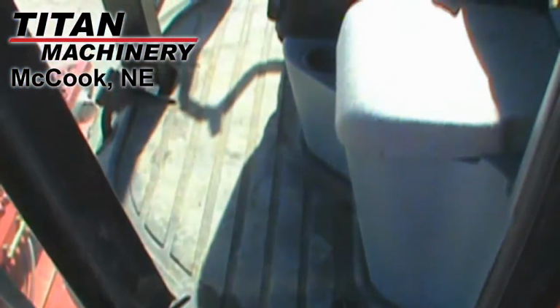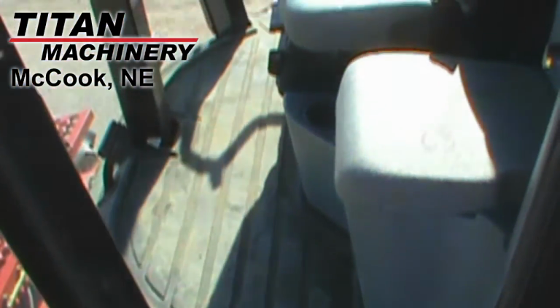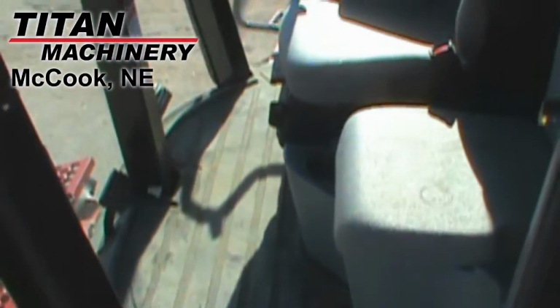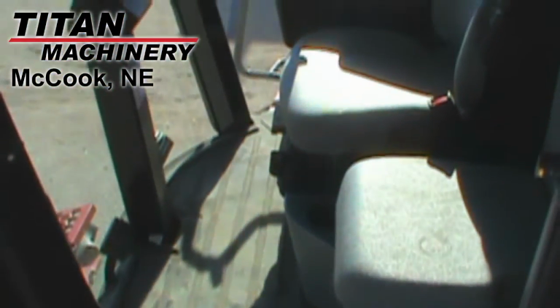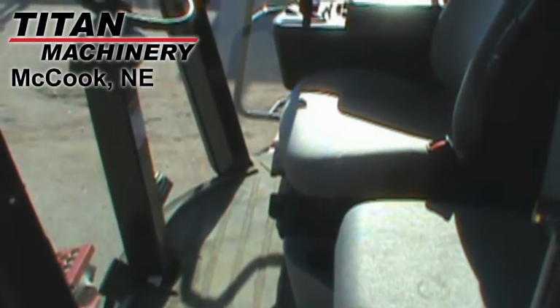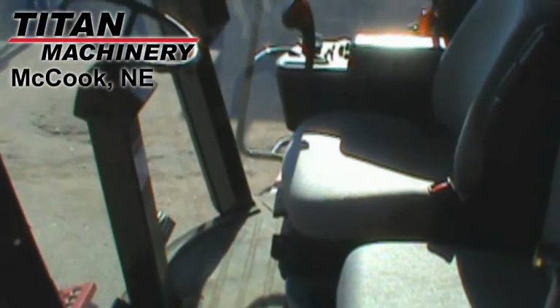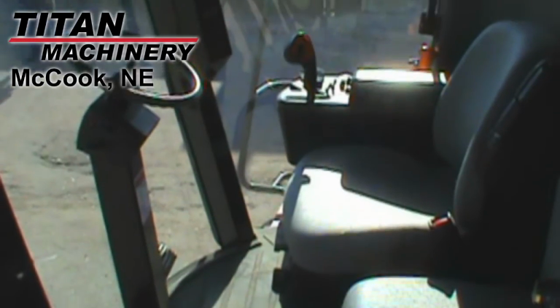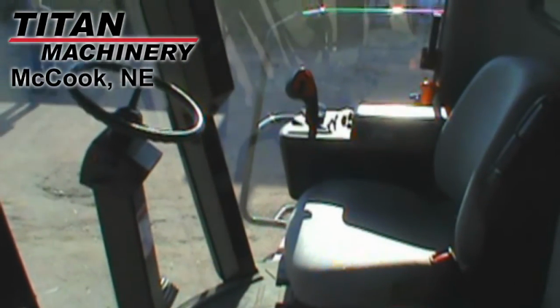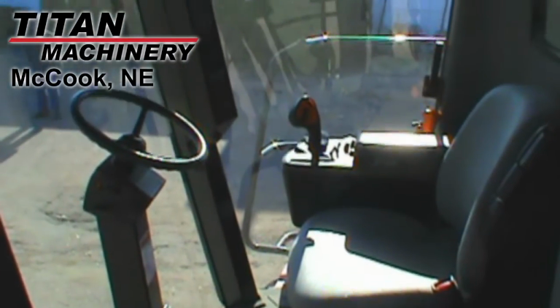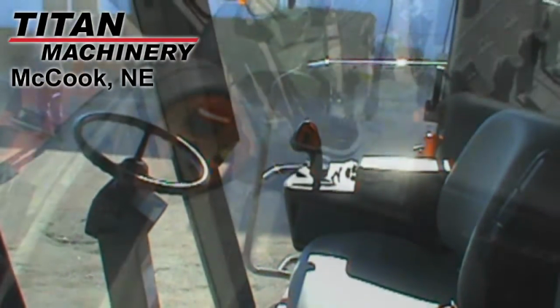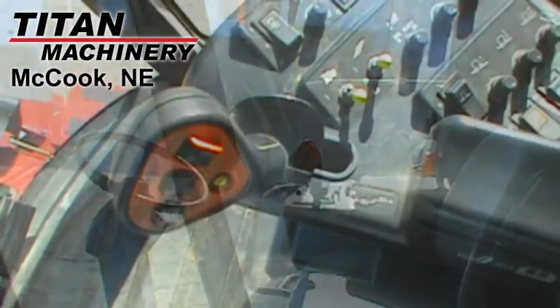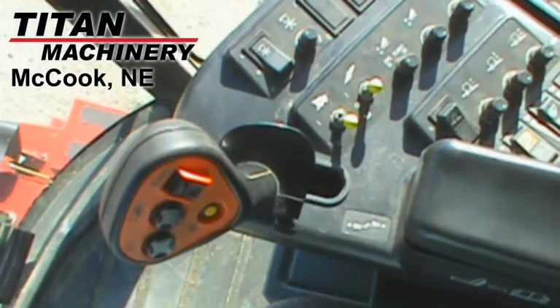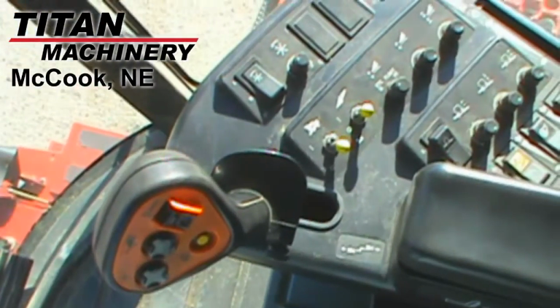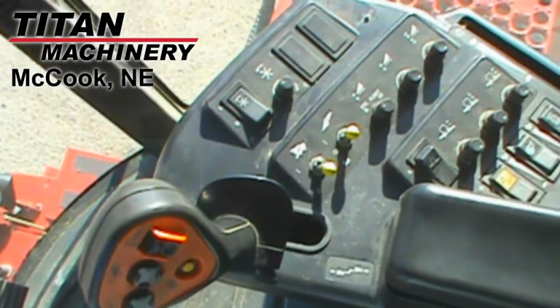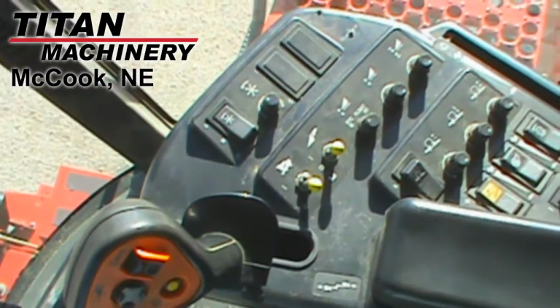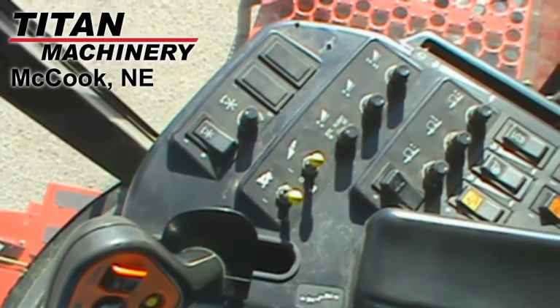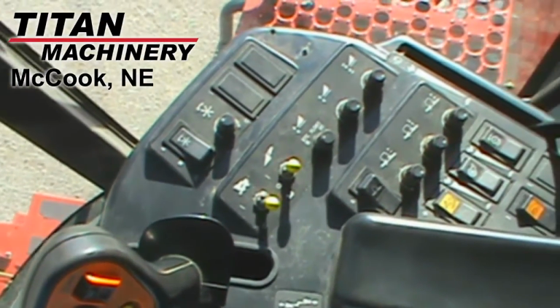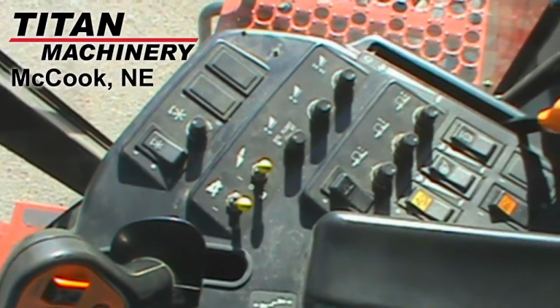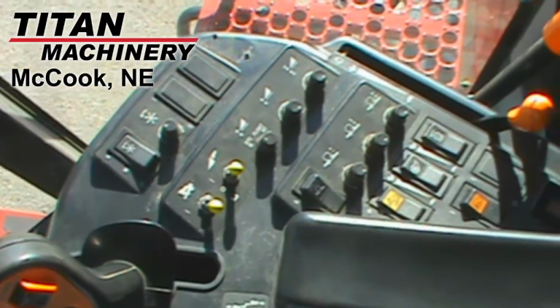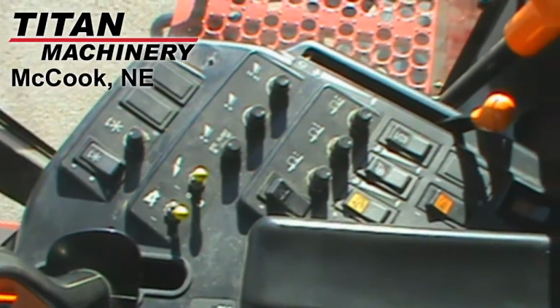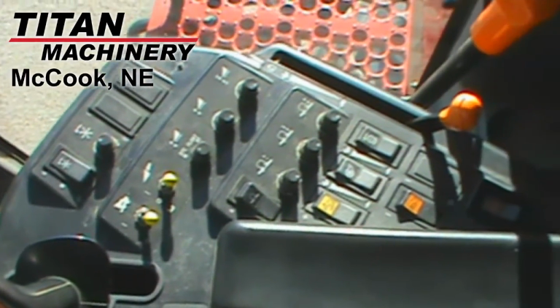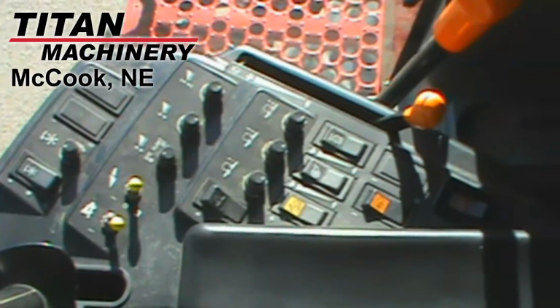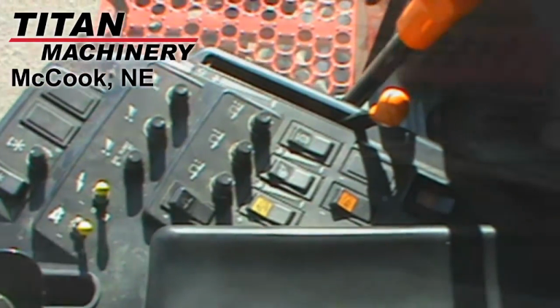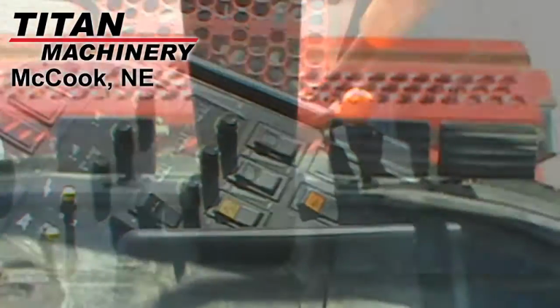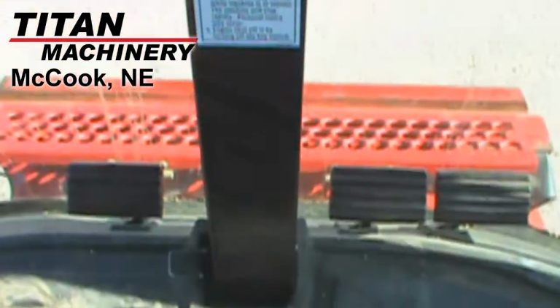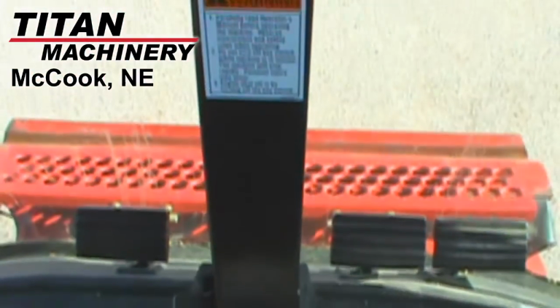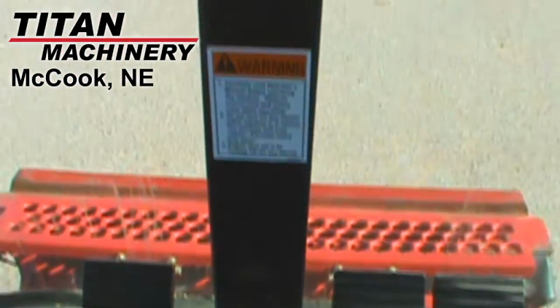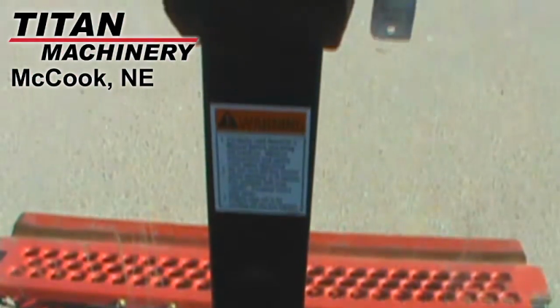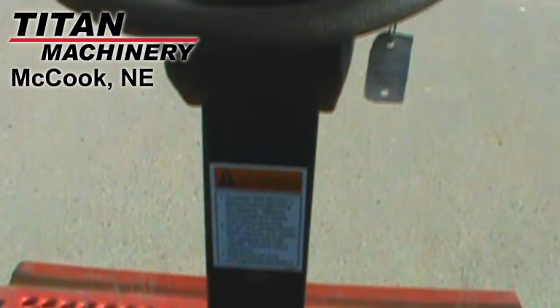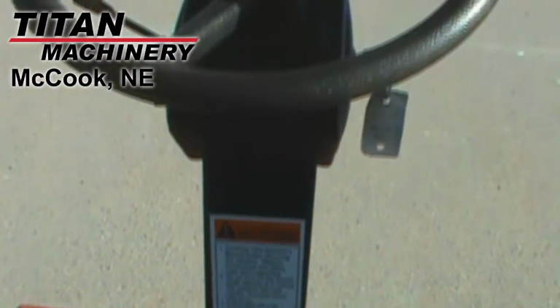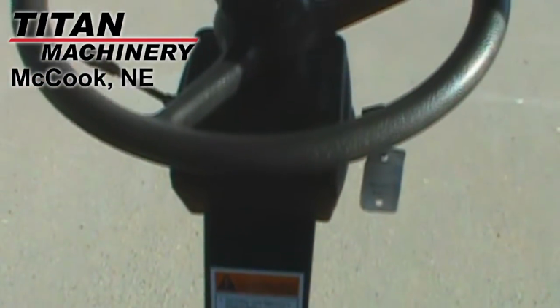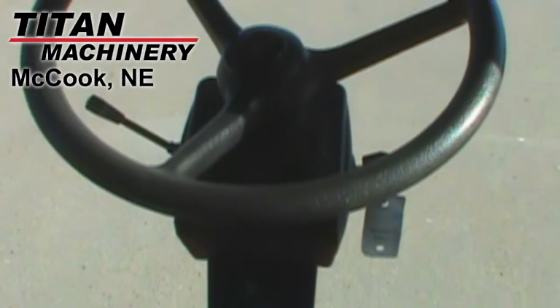Other features of this machine include two-wheel drive, hydrostatic transmission, standard horsepower, standard final drive, dual cylinder speed, and conventional terrain.